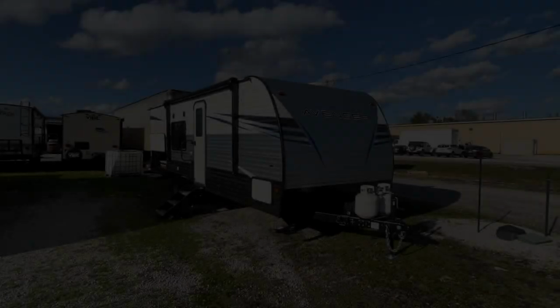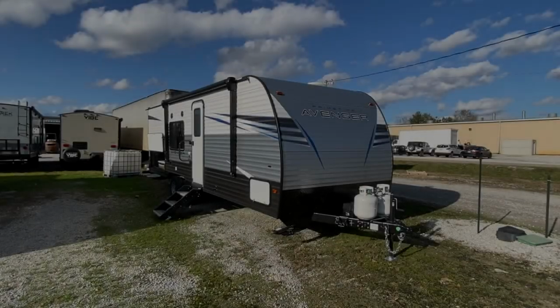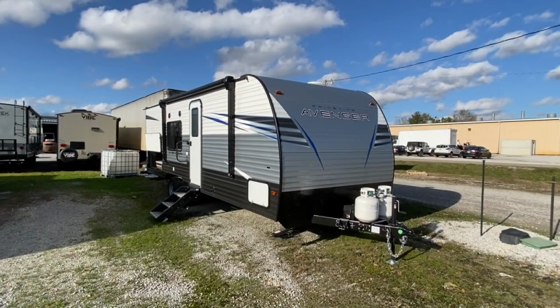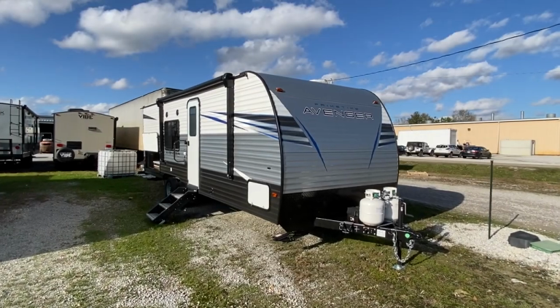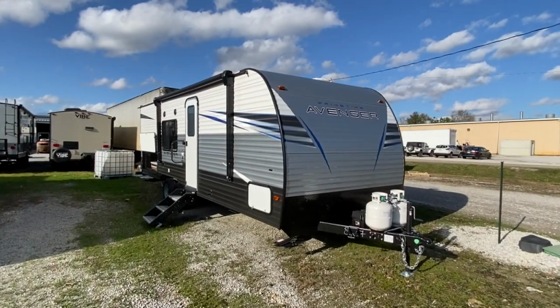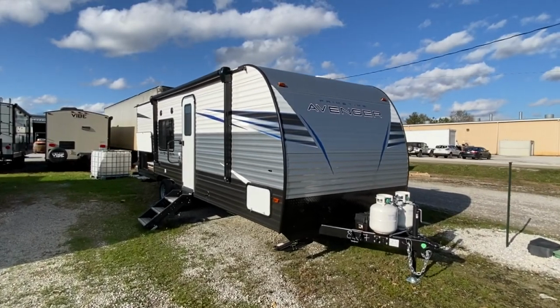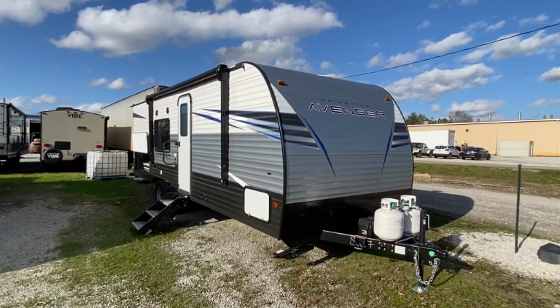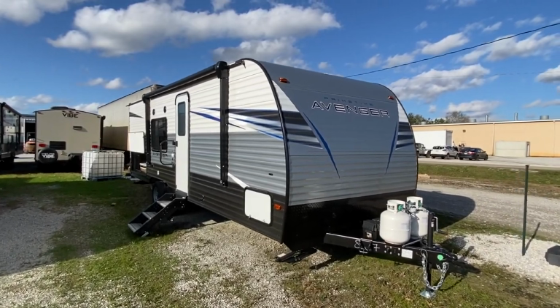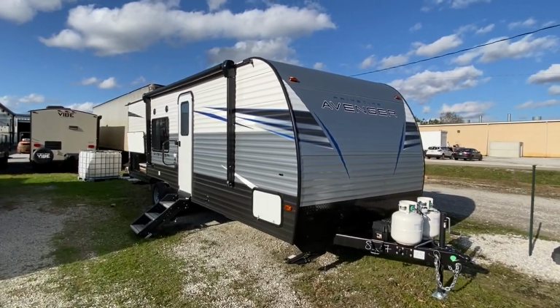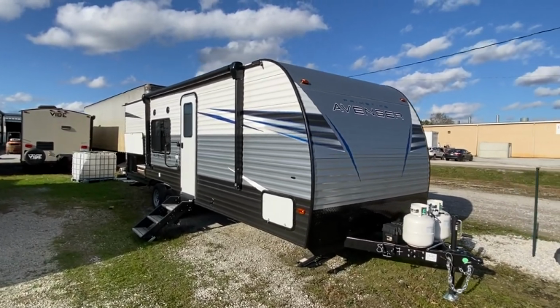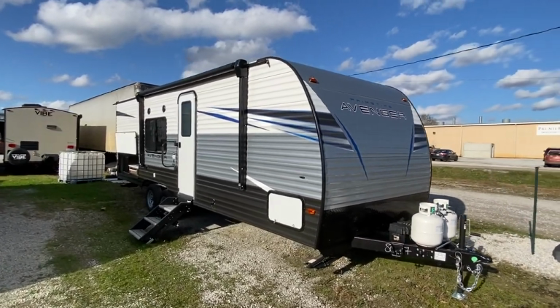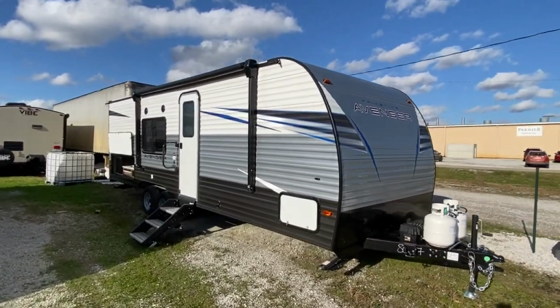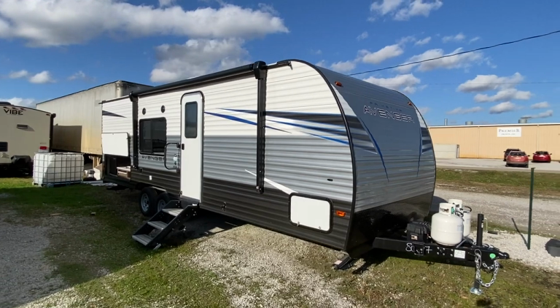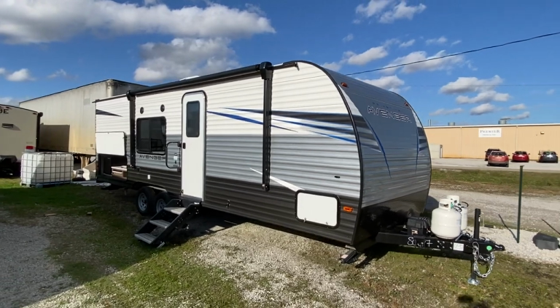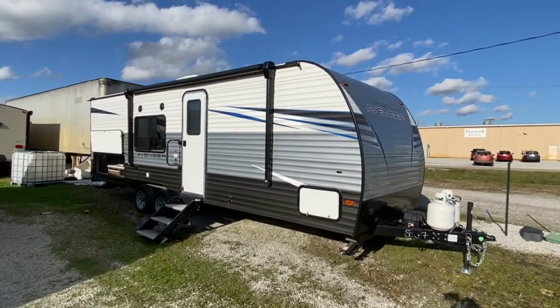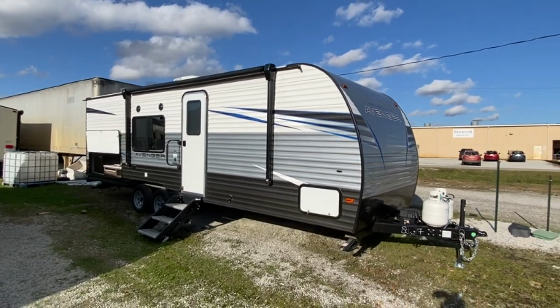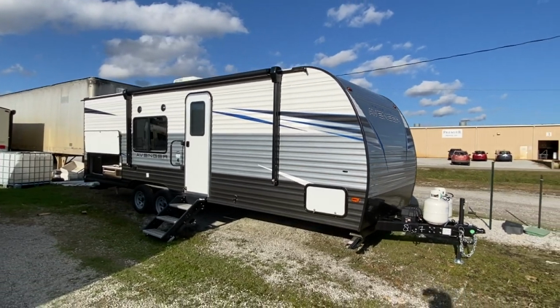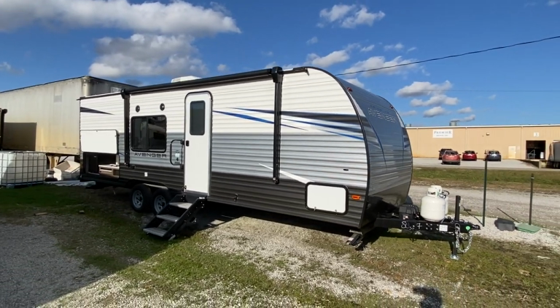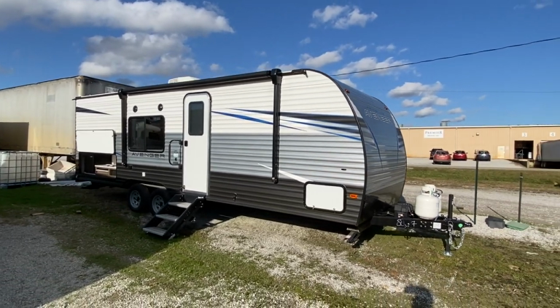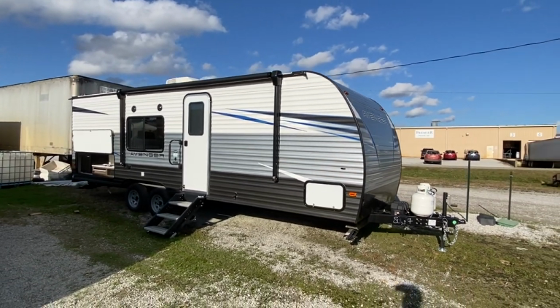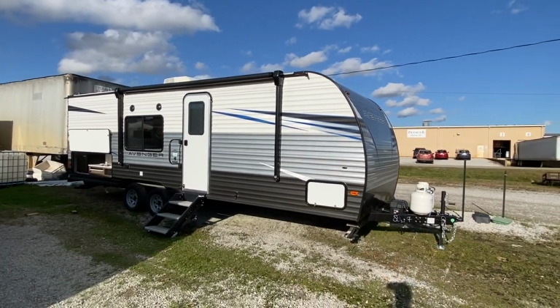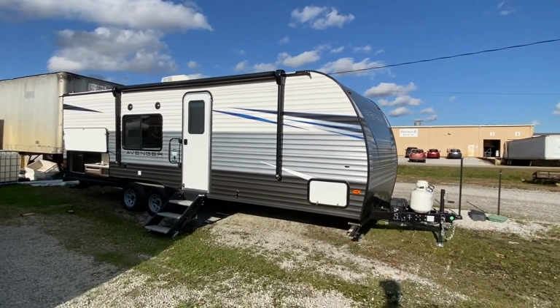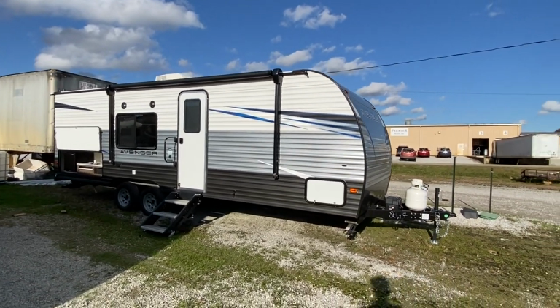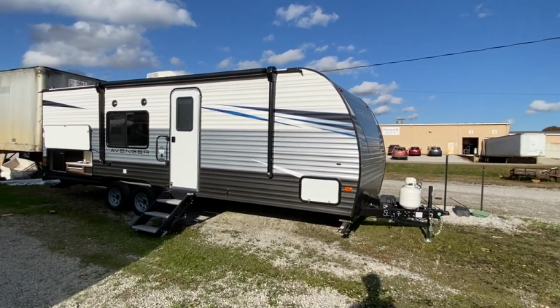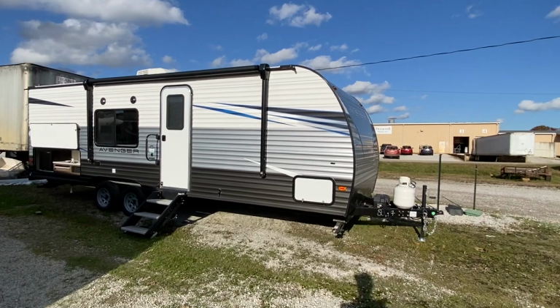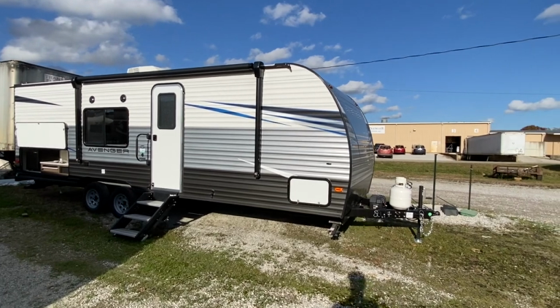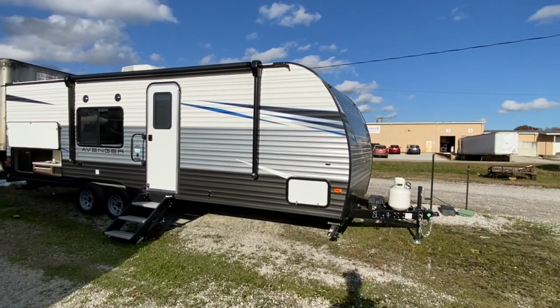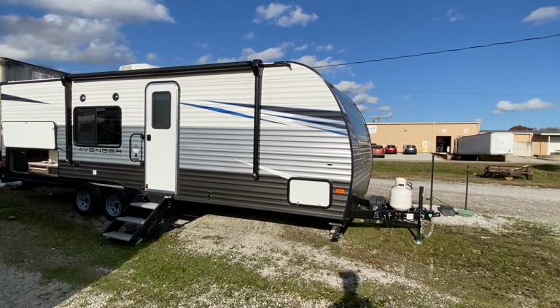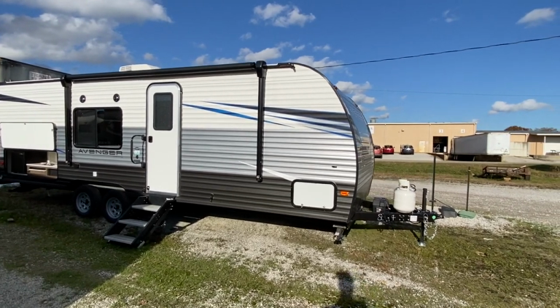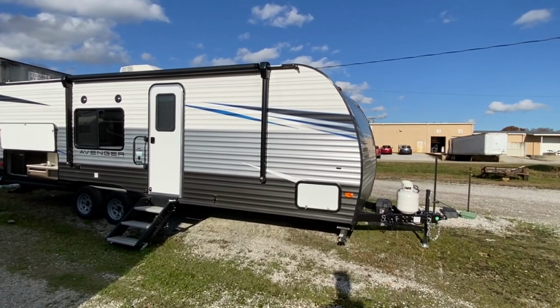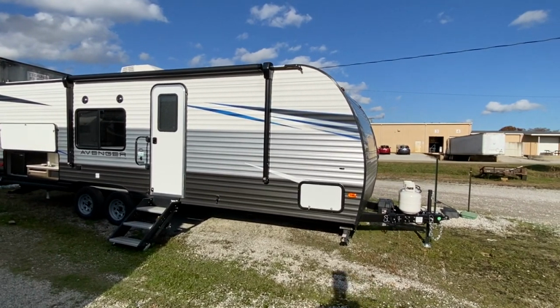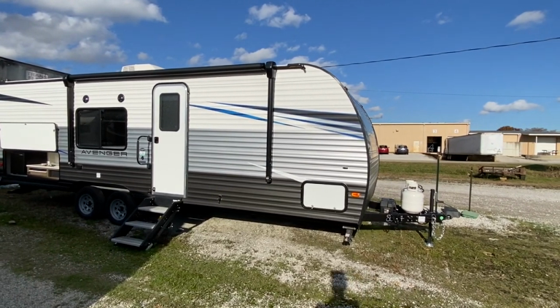Well, look what we have here. We've got an Avenger. This is a smaller unit — it does not have any slide-outs. This is a 25-foot unit camper.